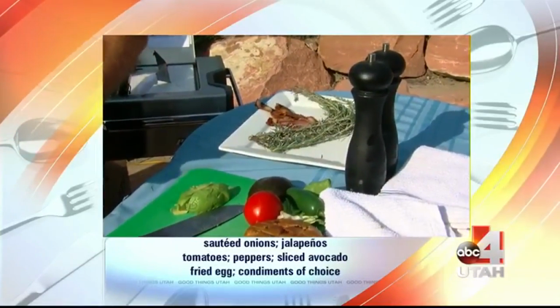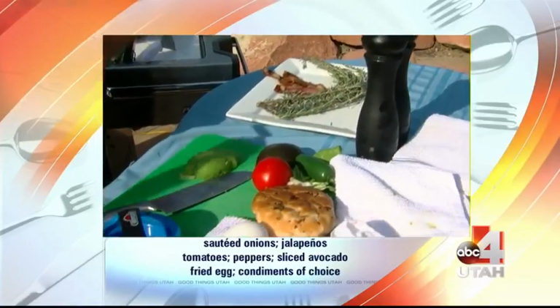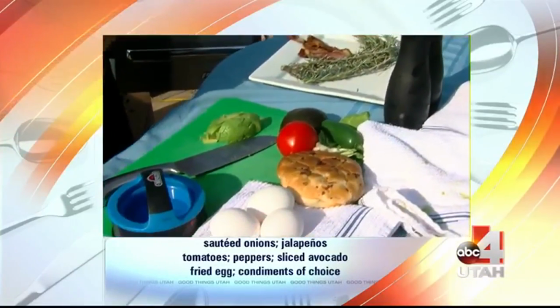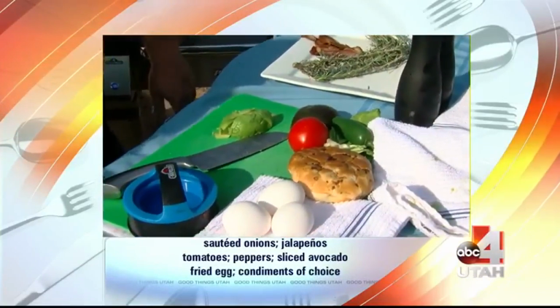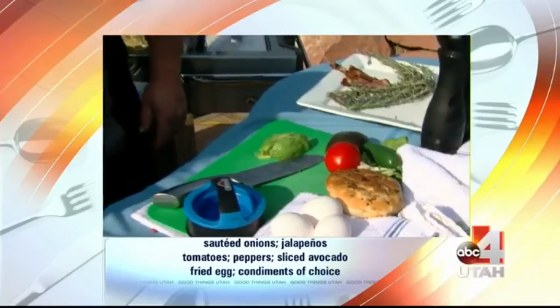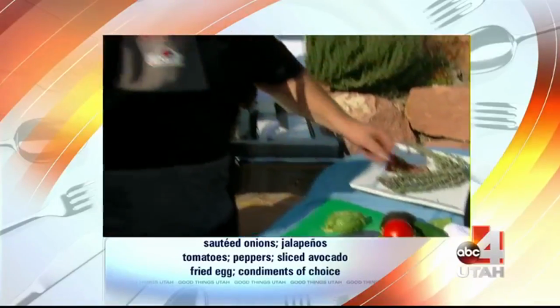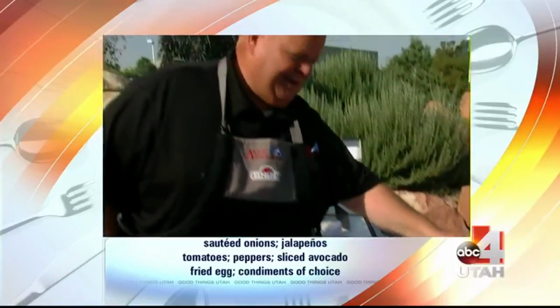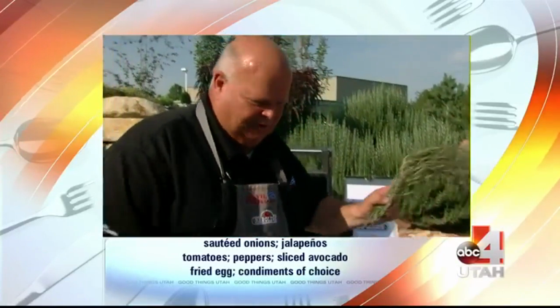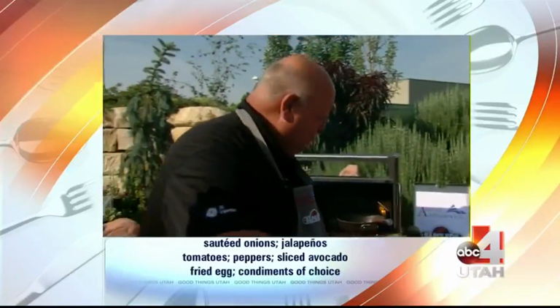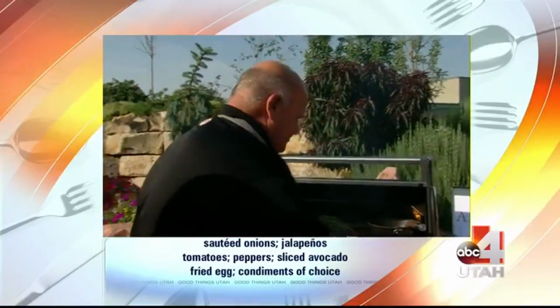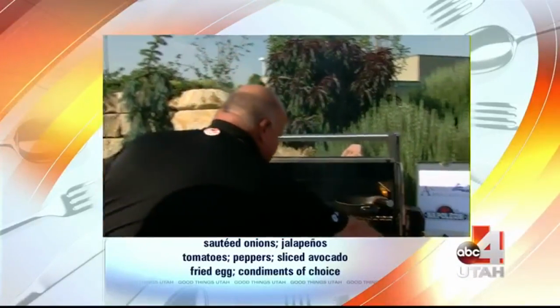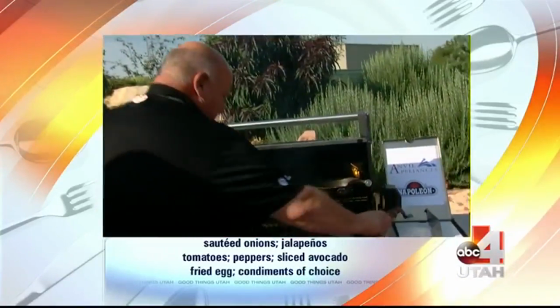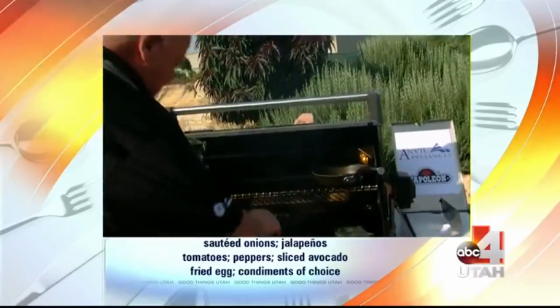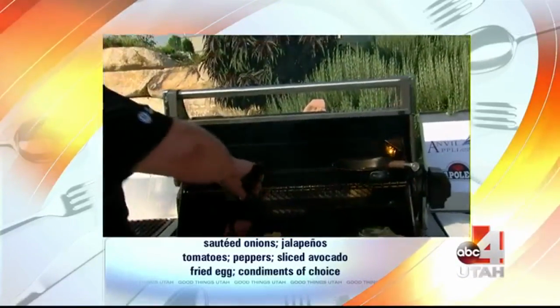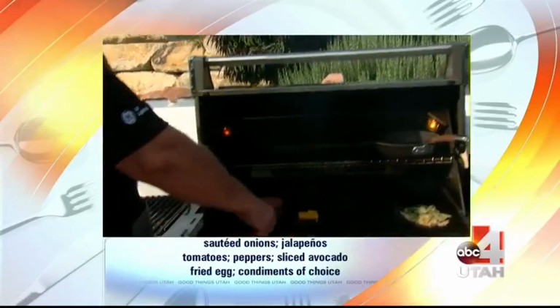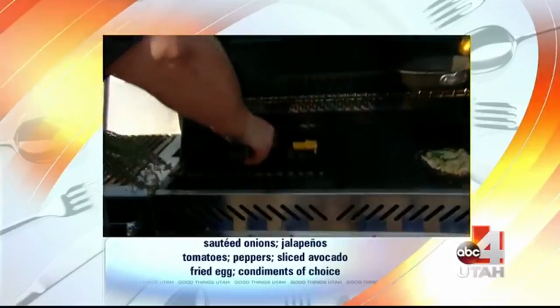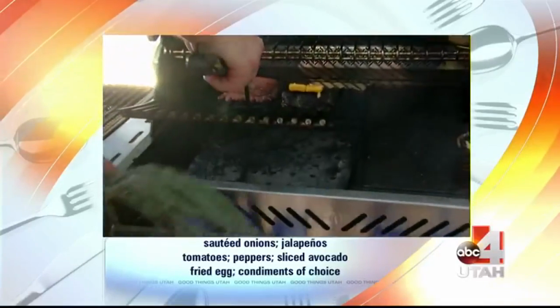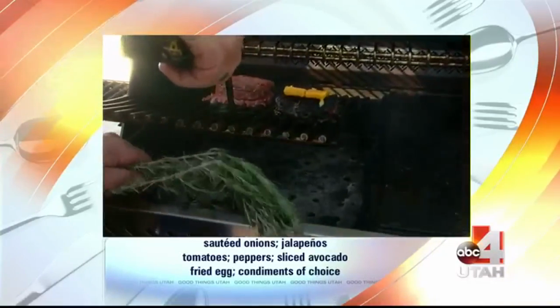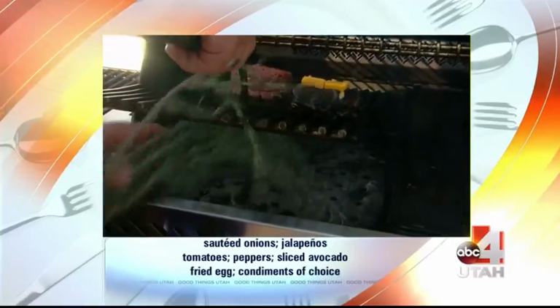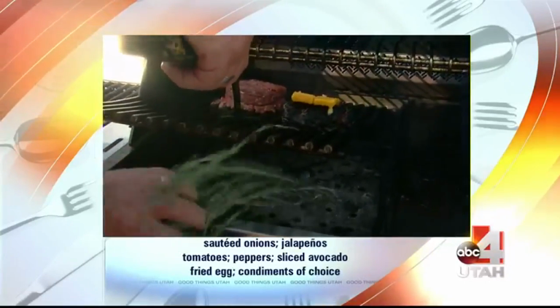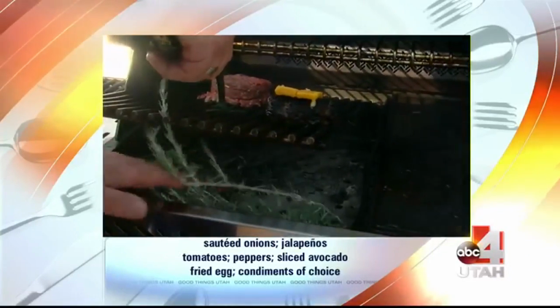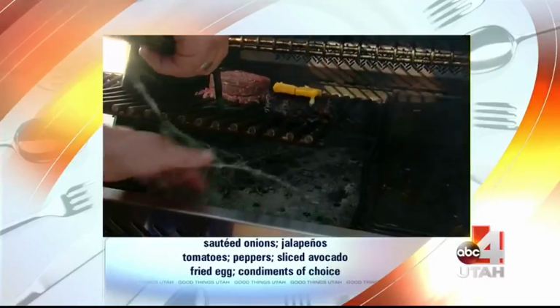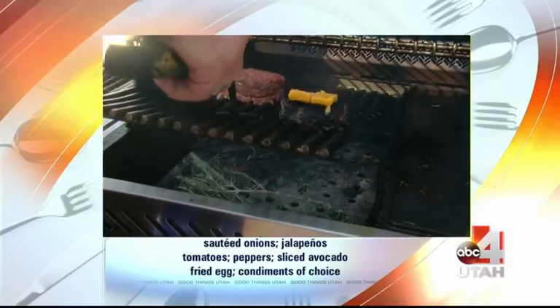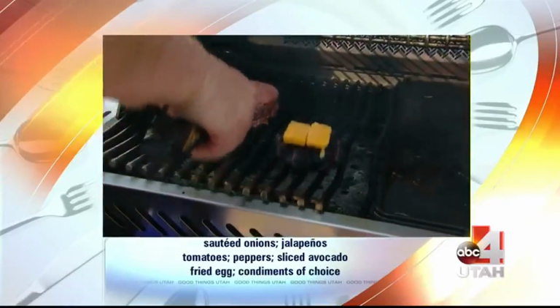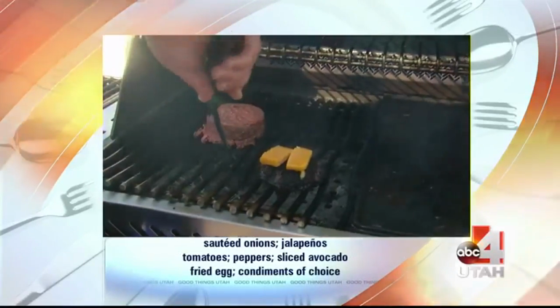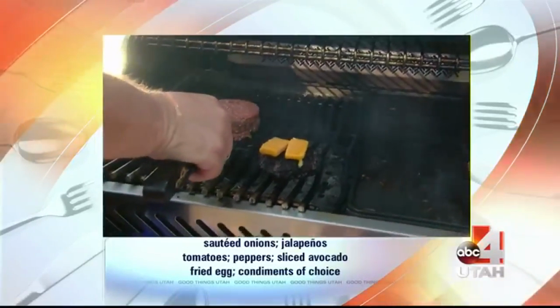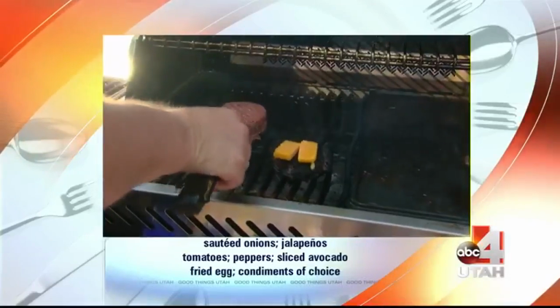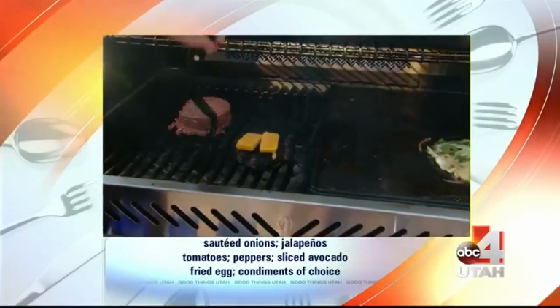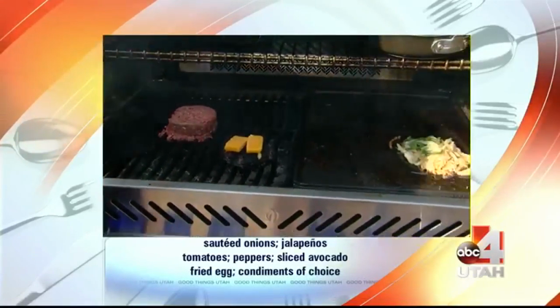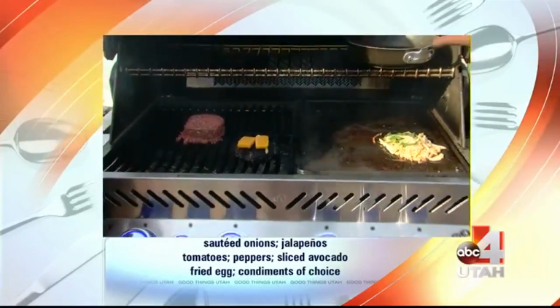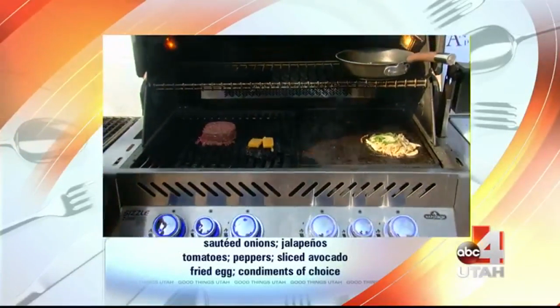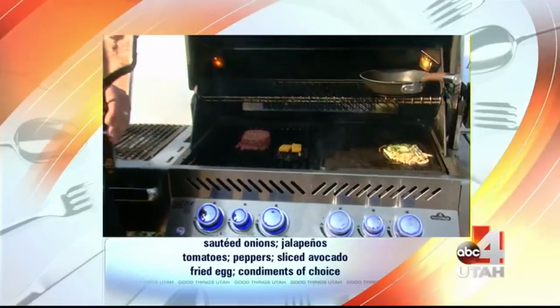You throw the rosemary right in your Anvil grill — in fact, we'll throw another batch in there because it smokes it up so good. It smokes everything up and gives a subtle flavor with it all. It's delicious.